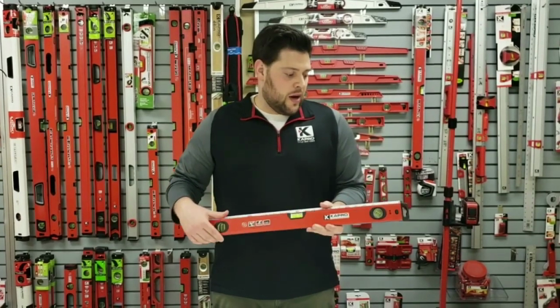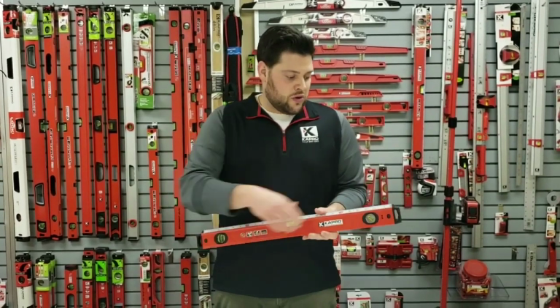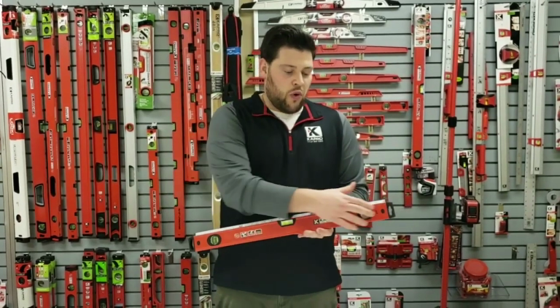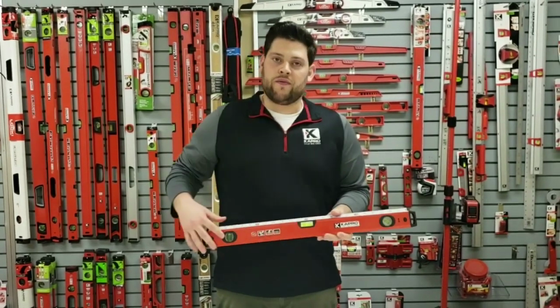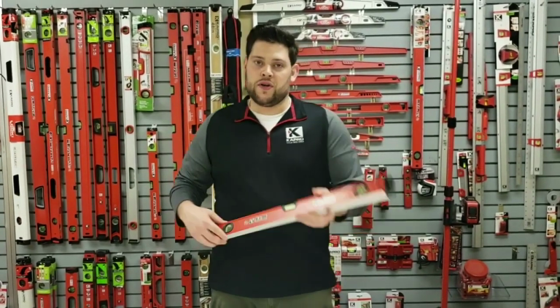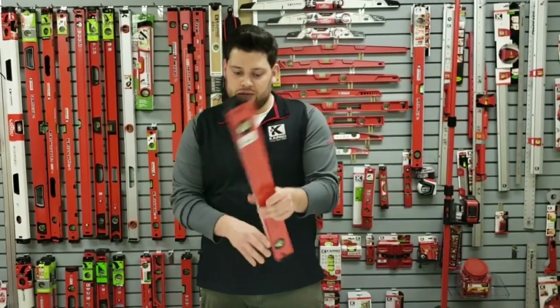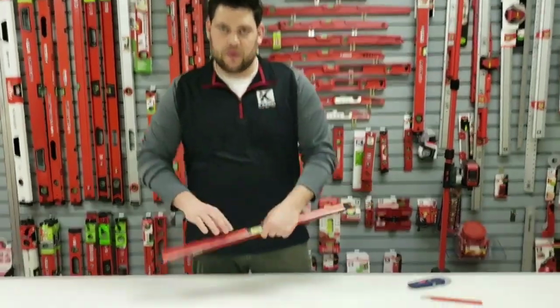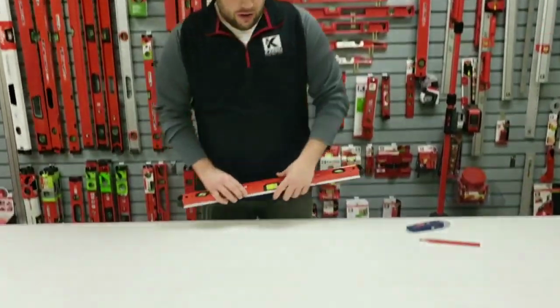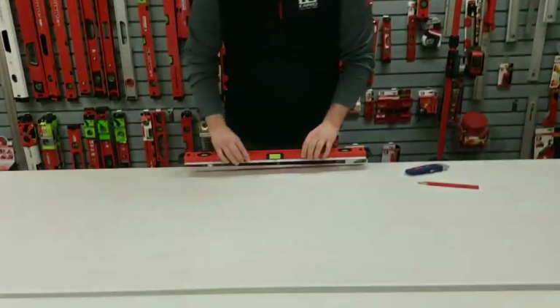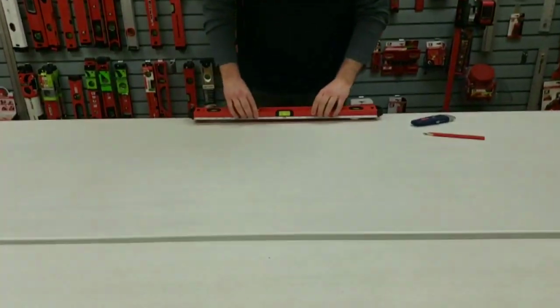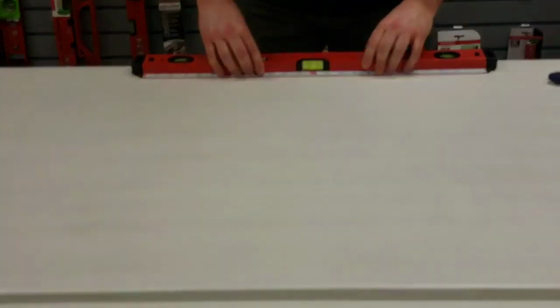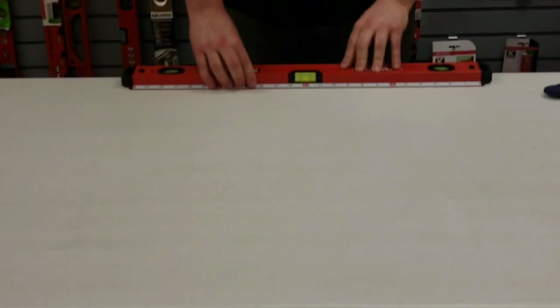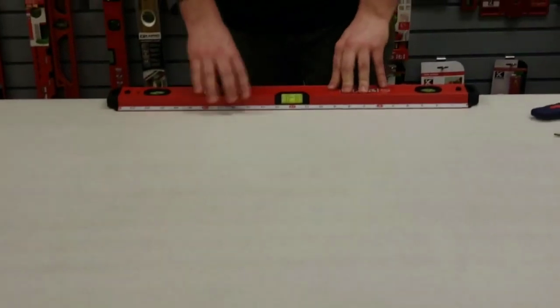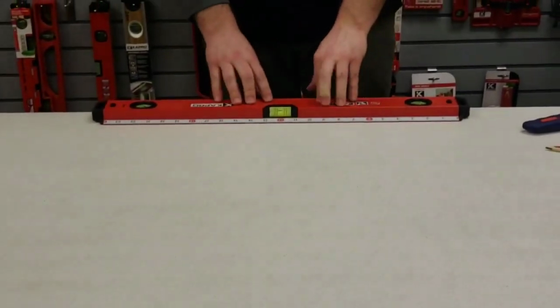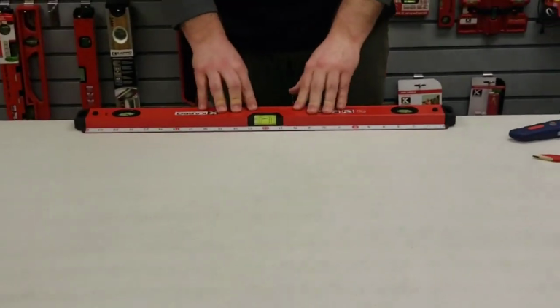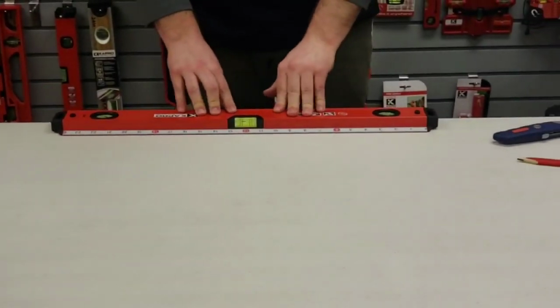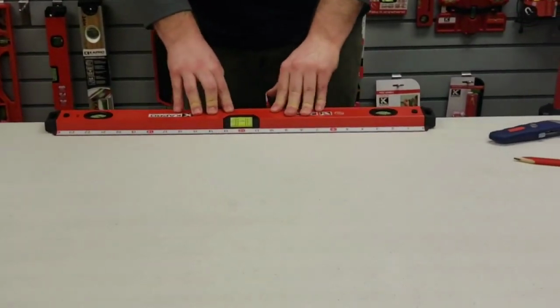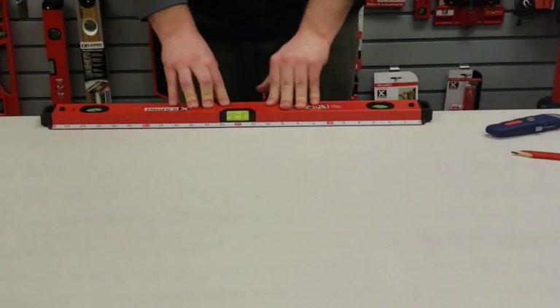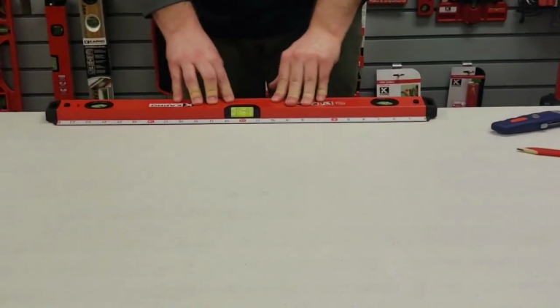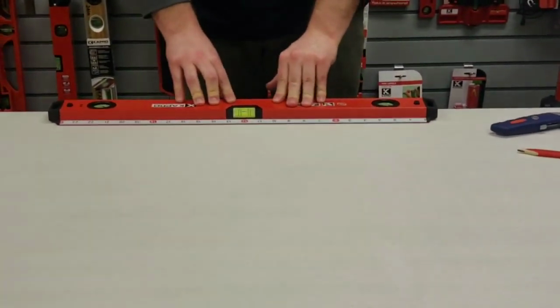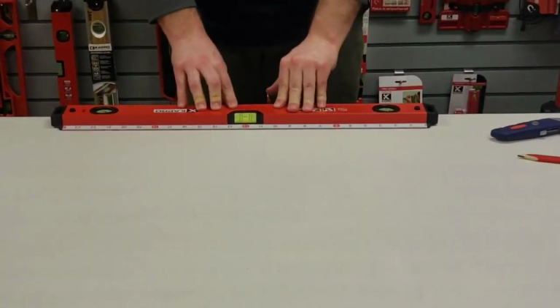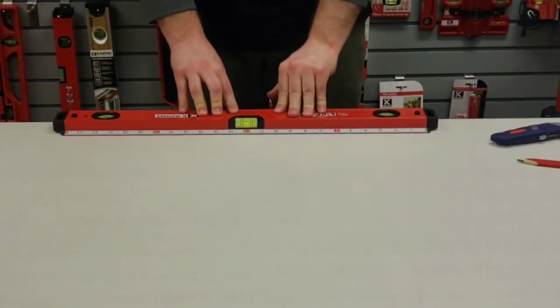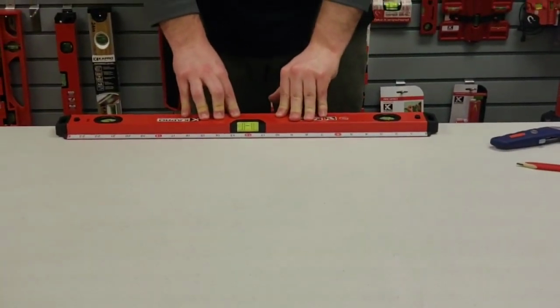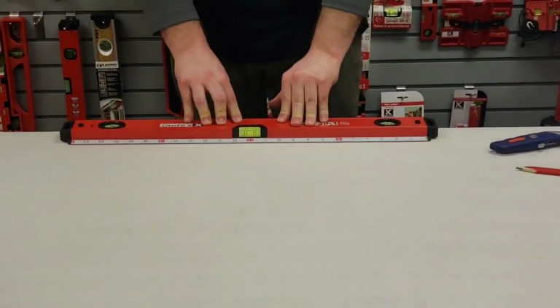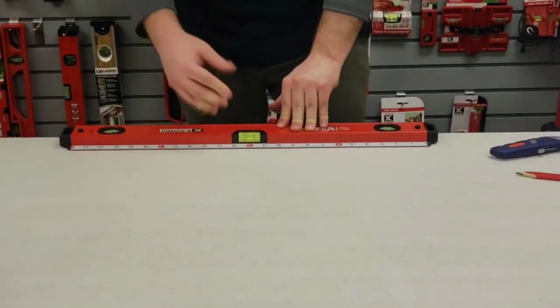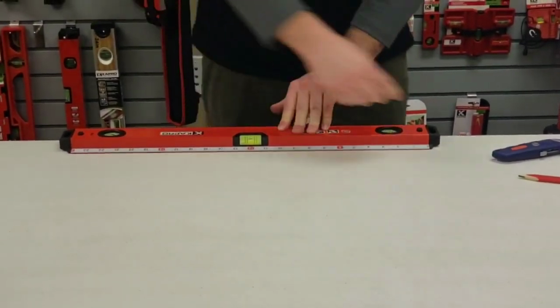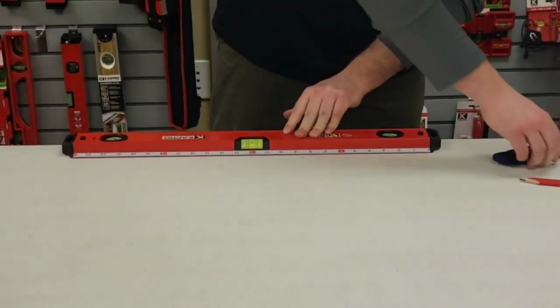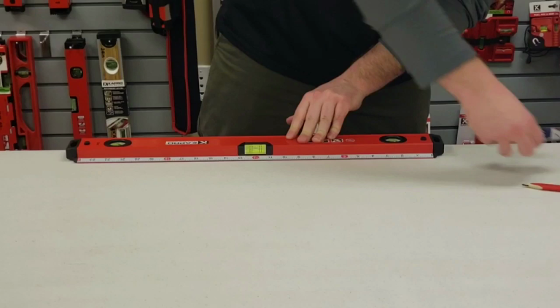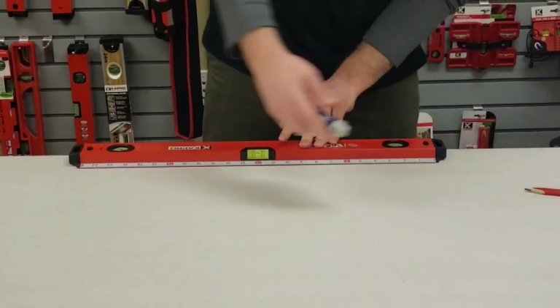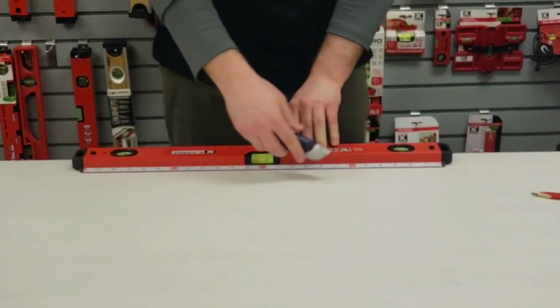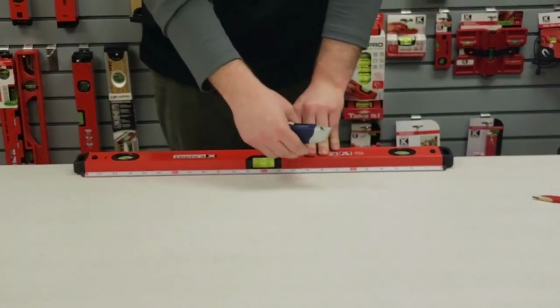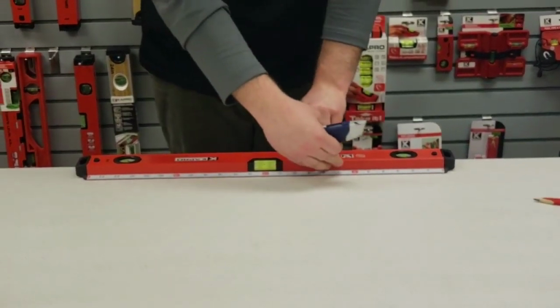Now I'm going to show you what the wall grip feature is. Hold the product down, grip to any type of surface, whether it's a floor surface or a wall, and then you can cut above.